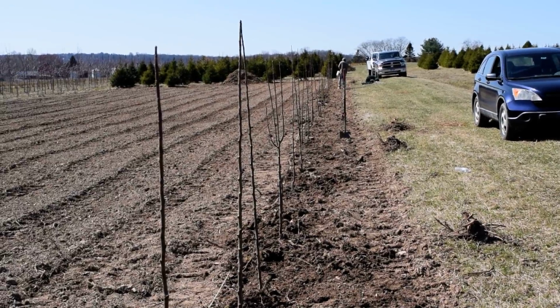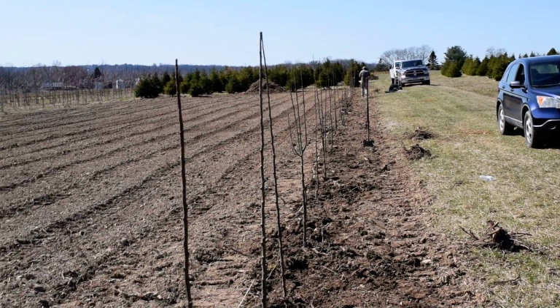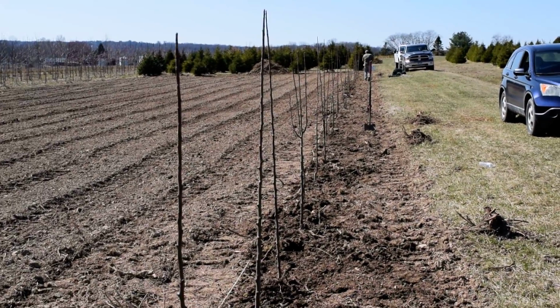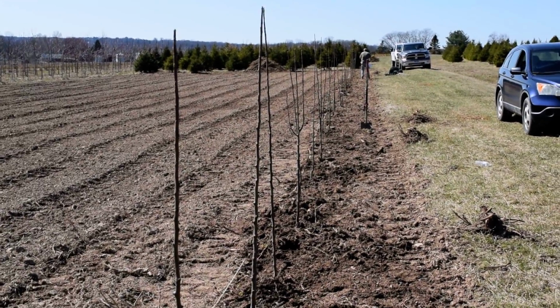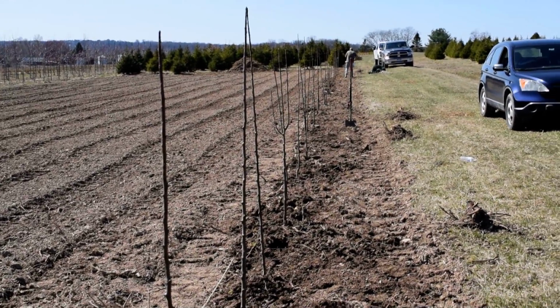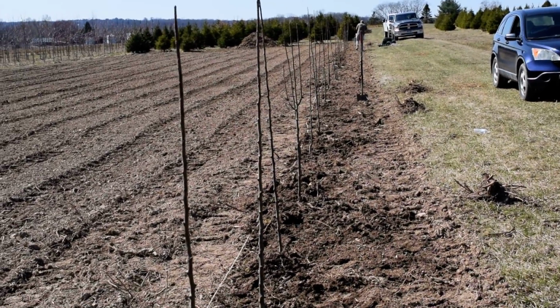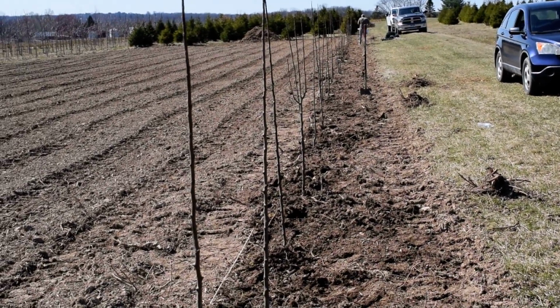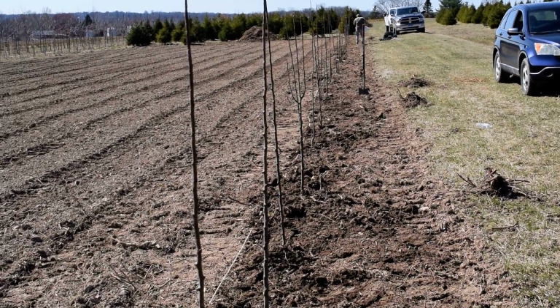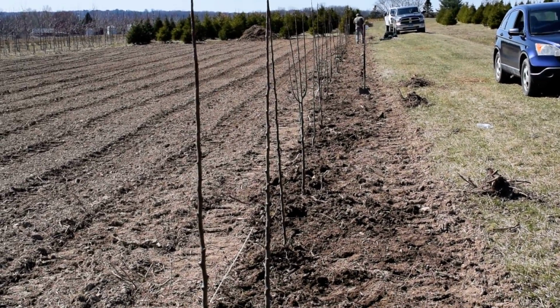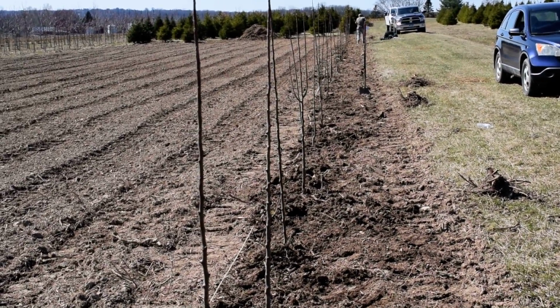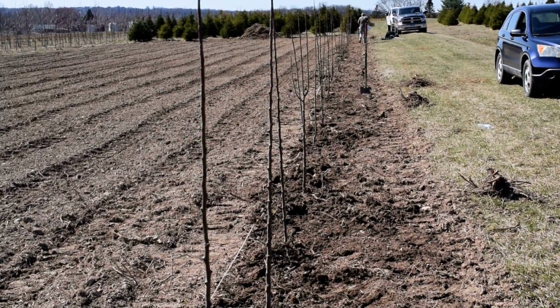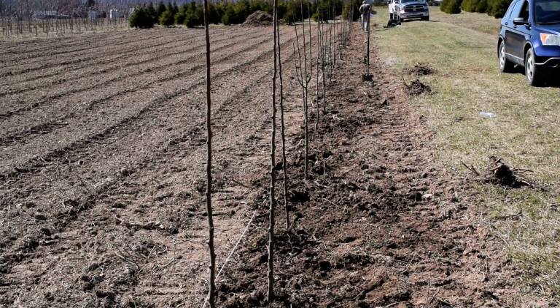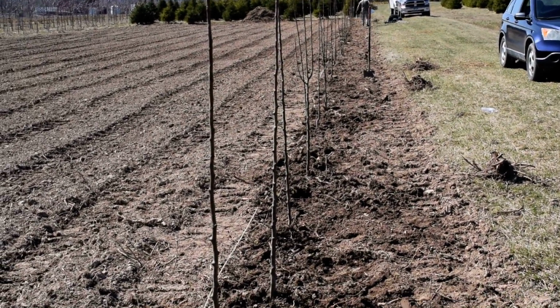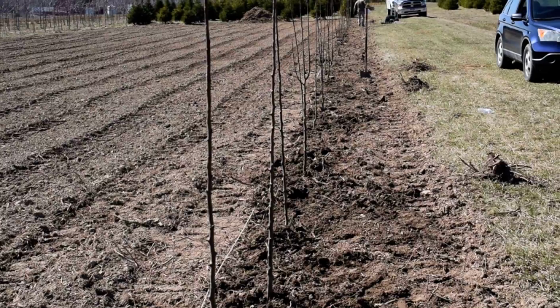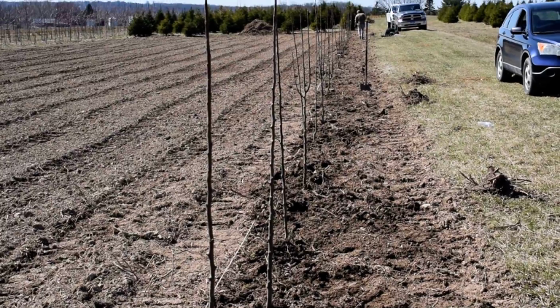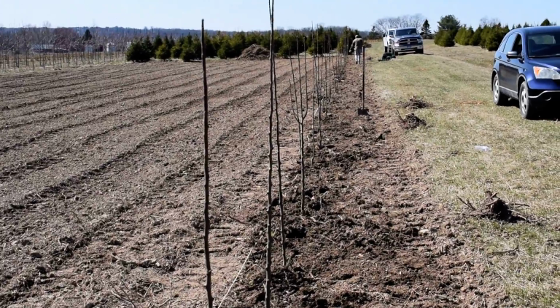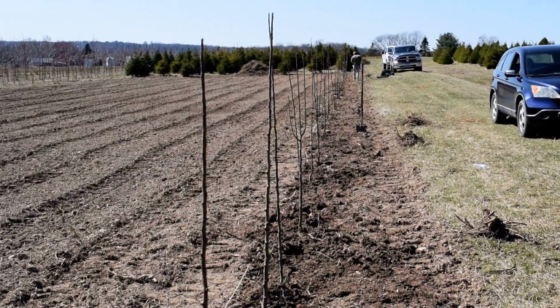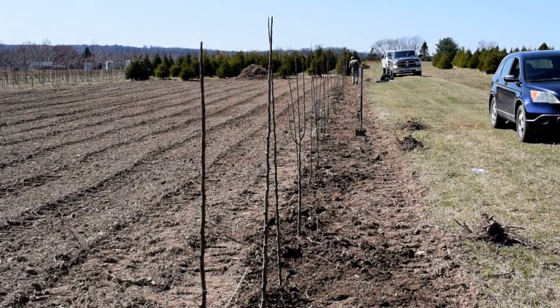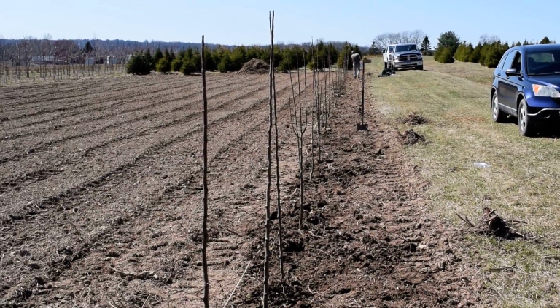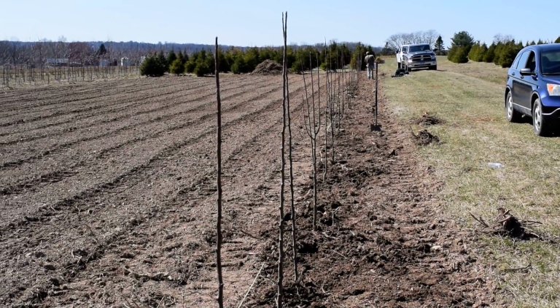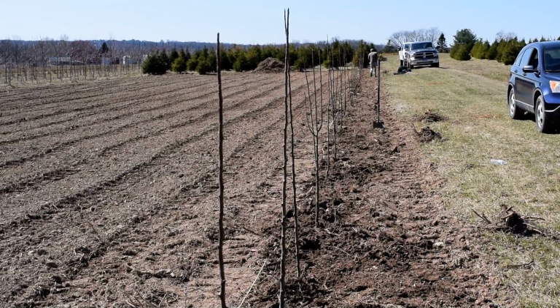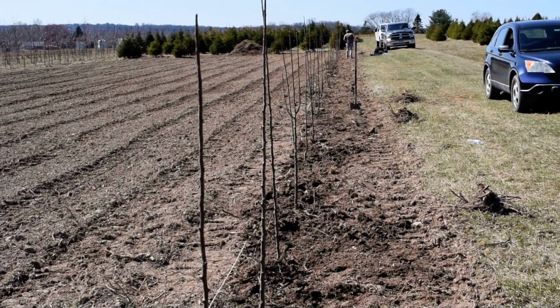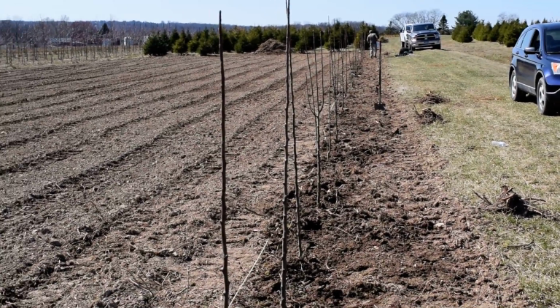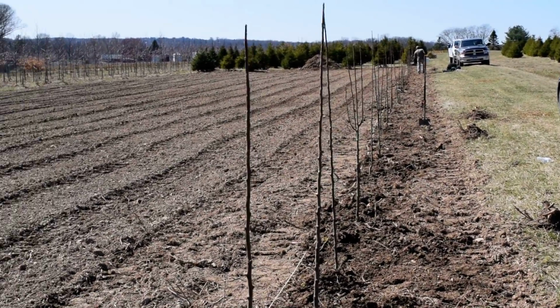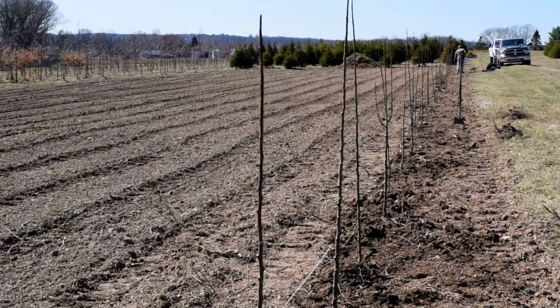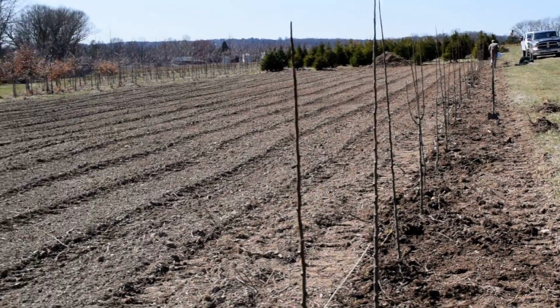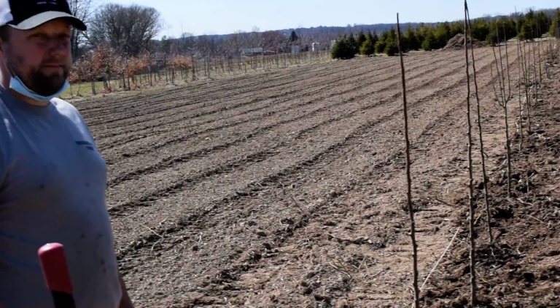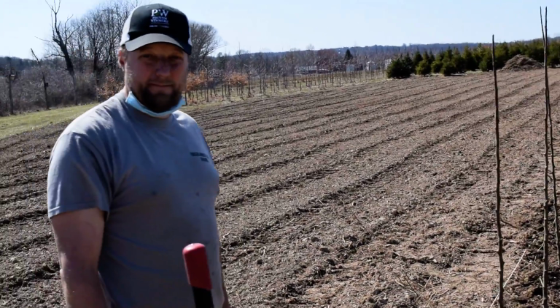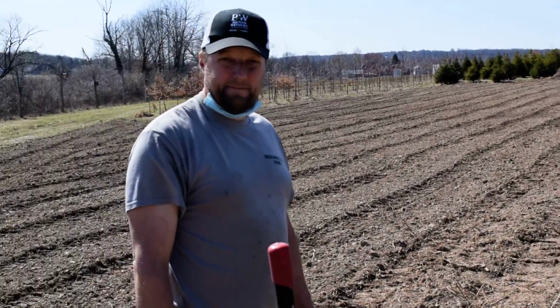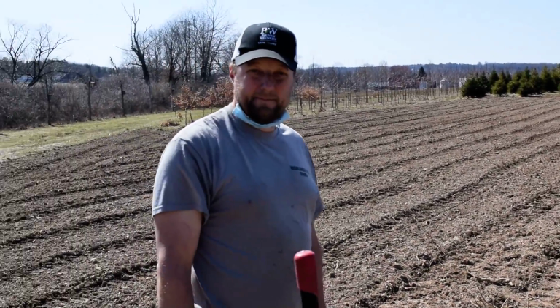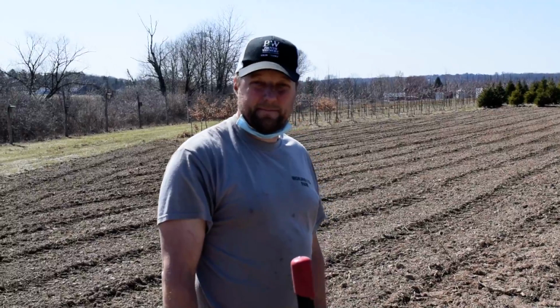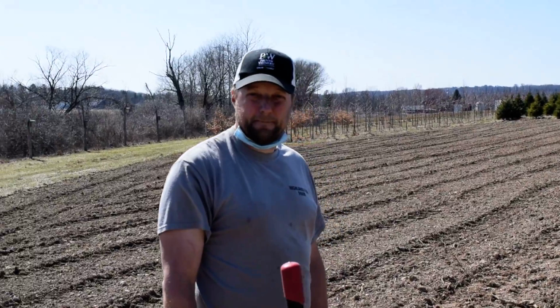This is Bill at Highland Hill Farm on Route 313 in Fountainville, and today we're planting pear trees. These are a flowering pear, and this is Michael, and he's going to describe them for you.